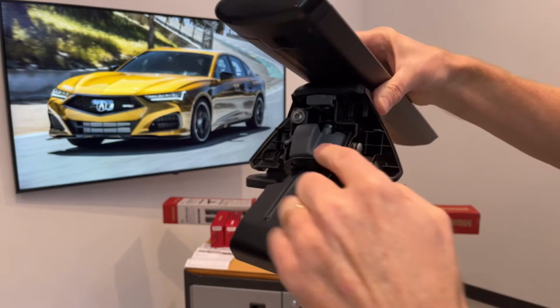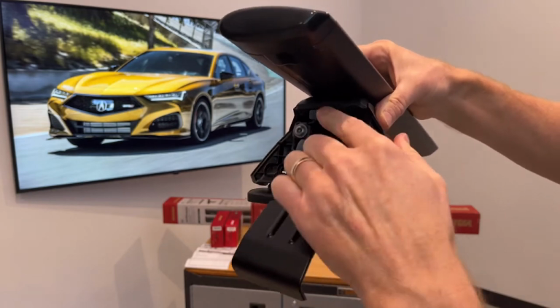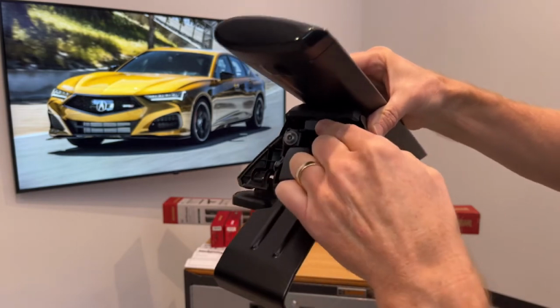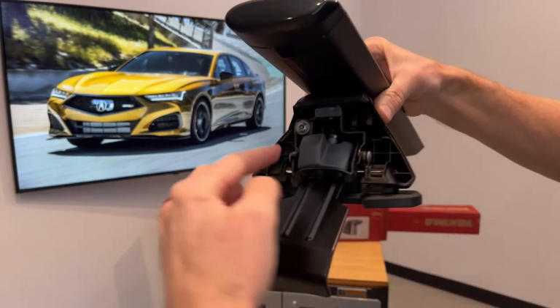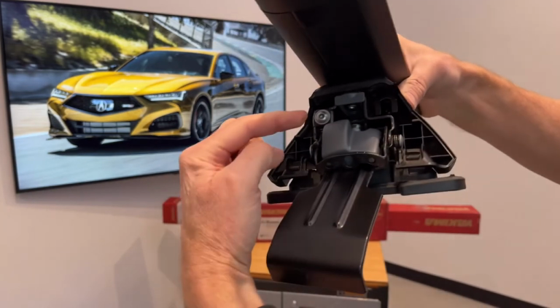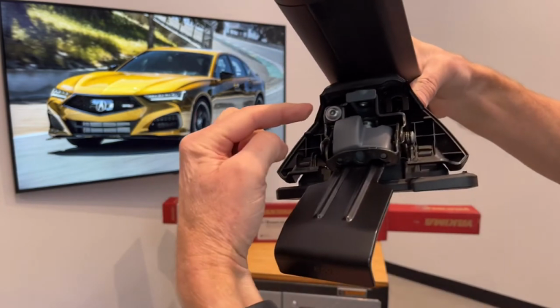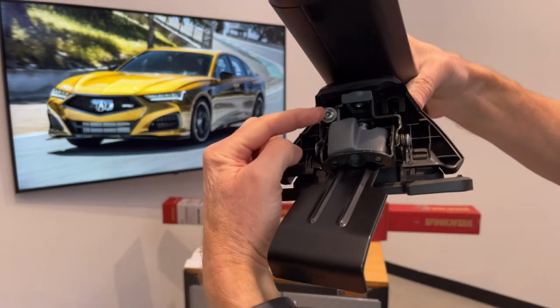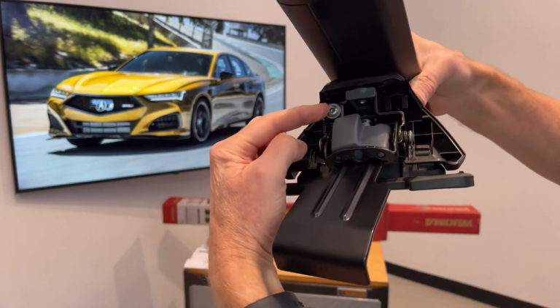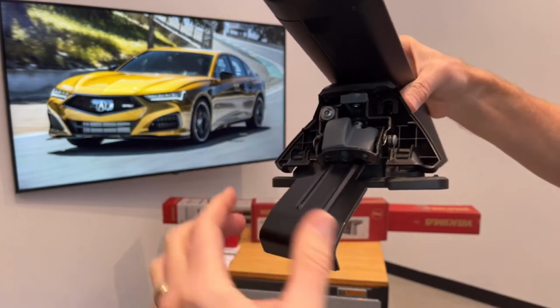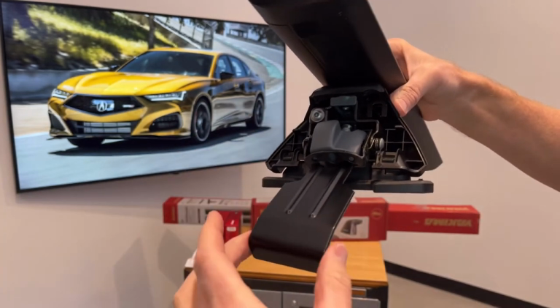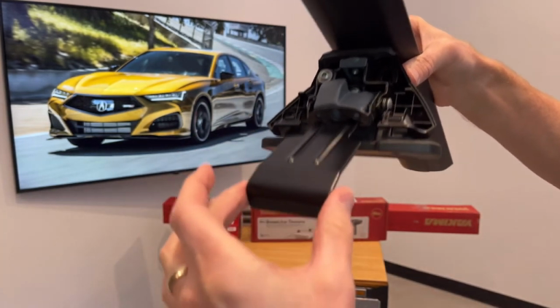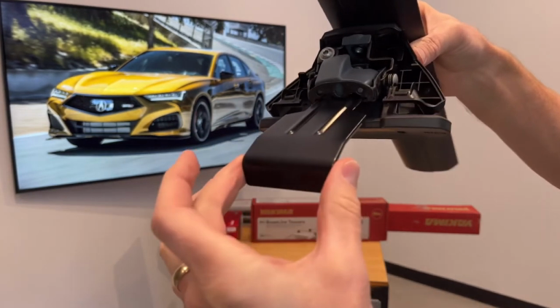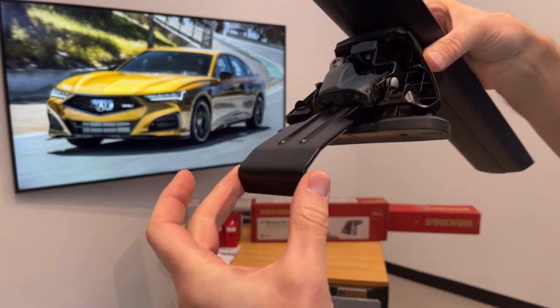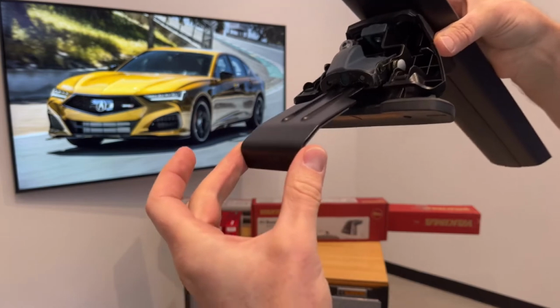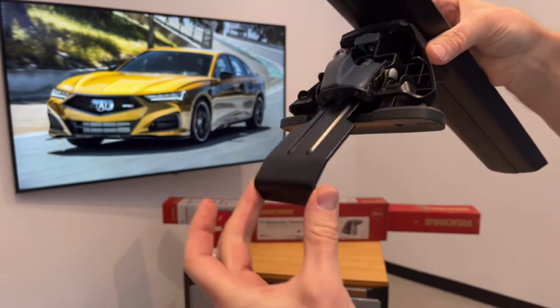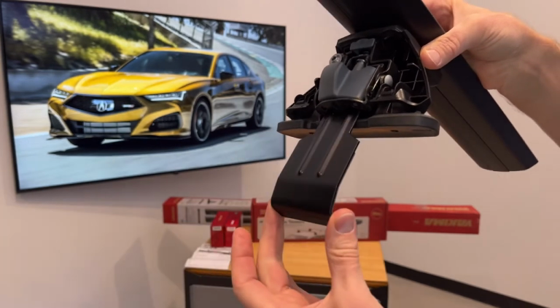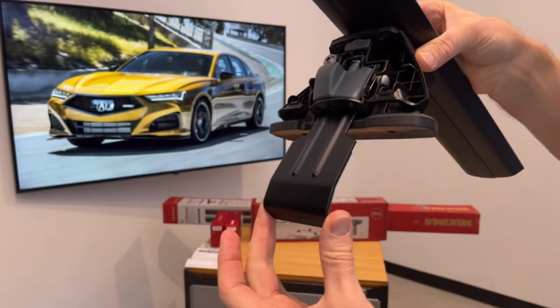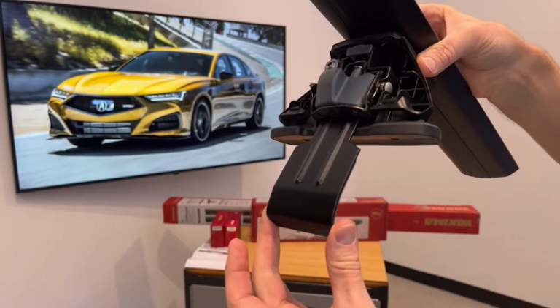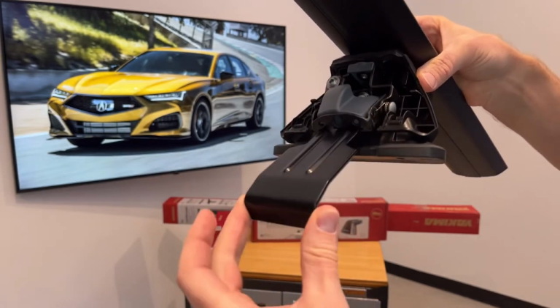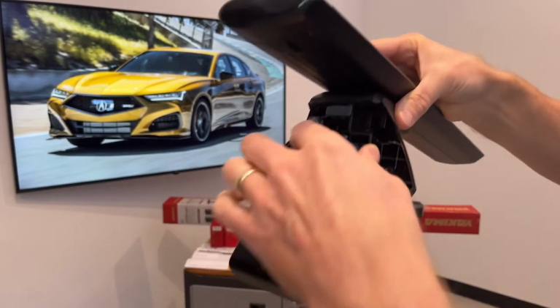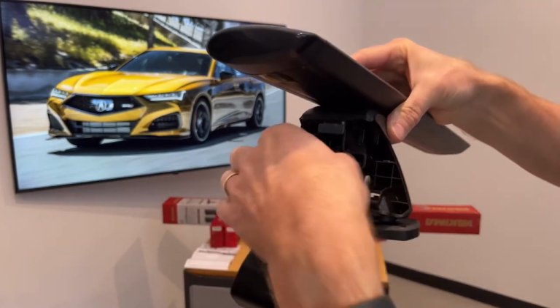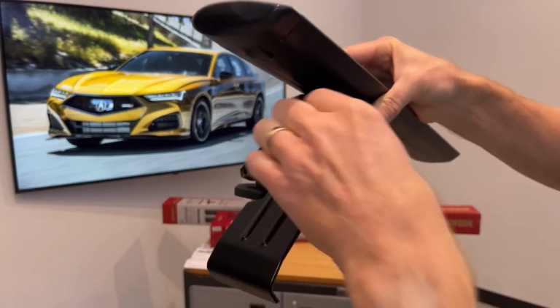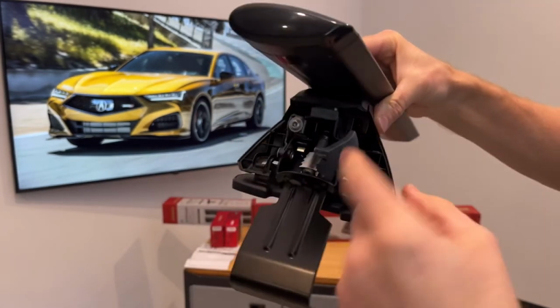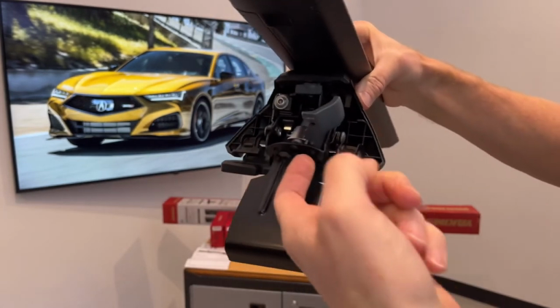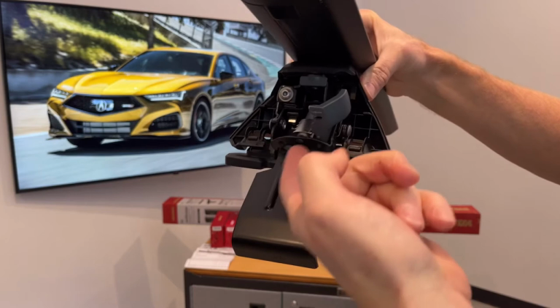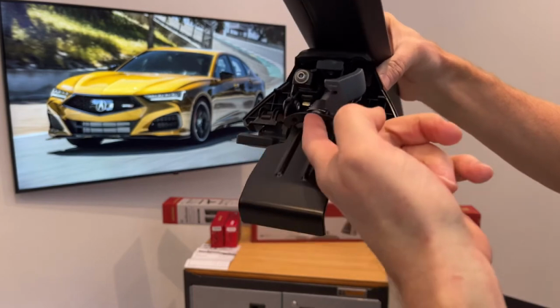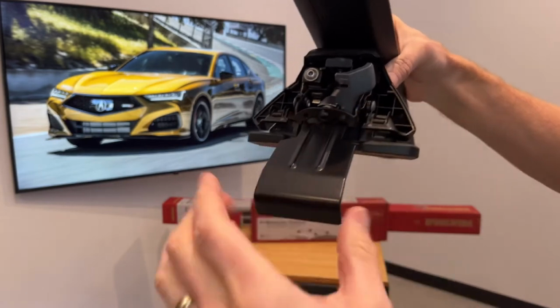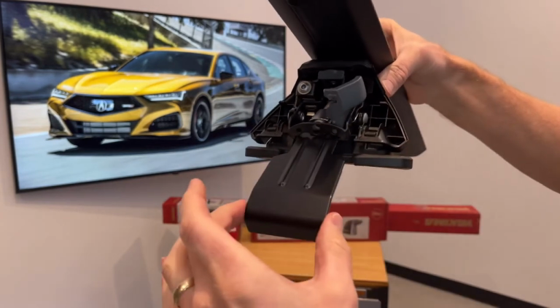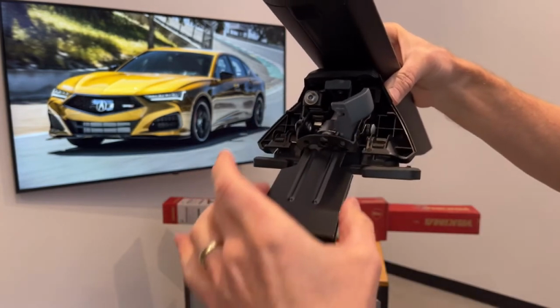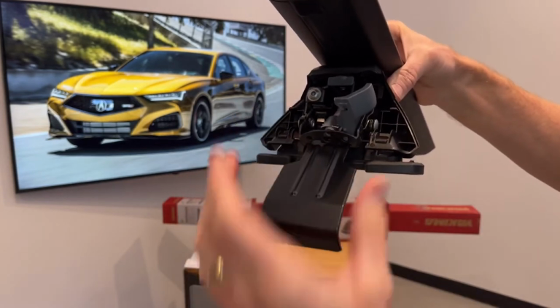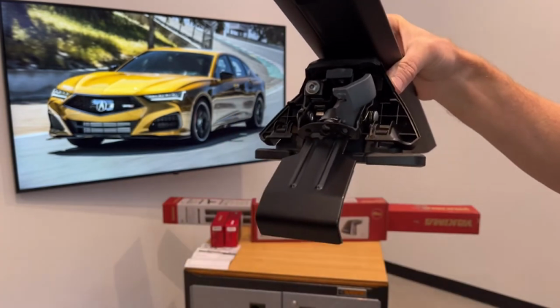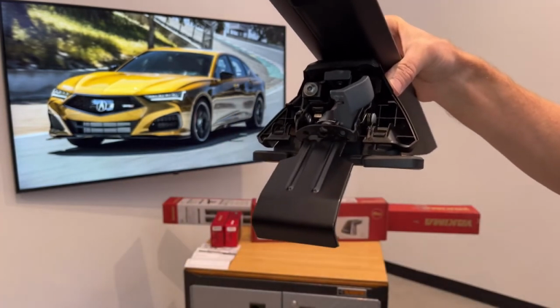On the inside we have two more fasteners. This fastener is designed to bring the clip inward against the door frame, while another fastener here will pull the clip upward against the door frame.